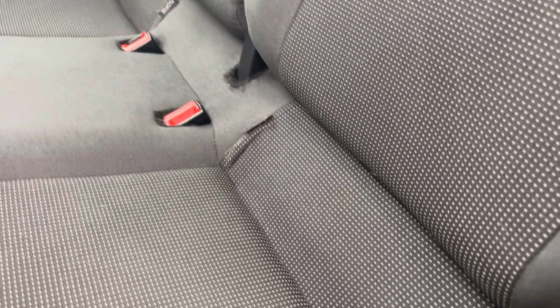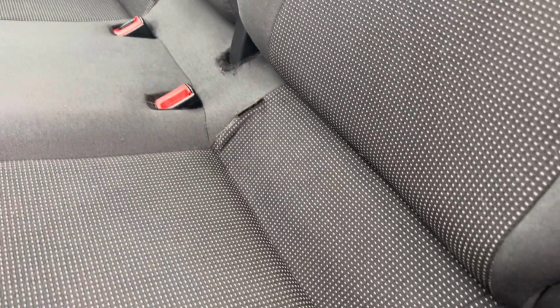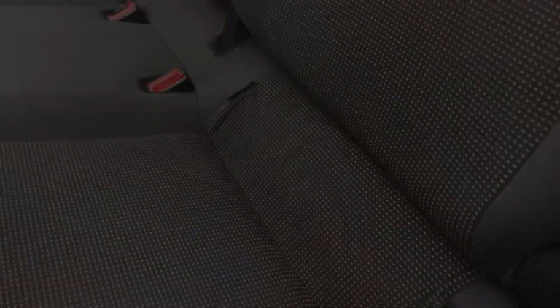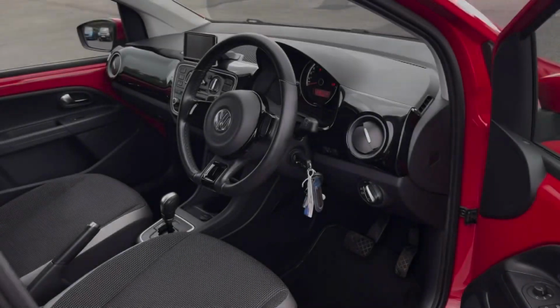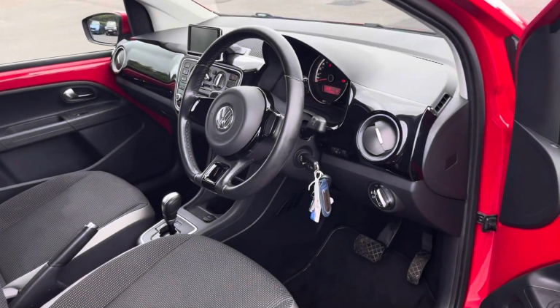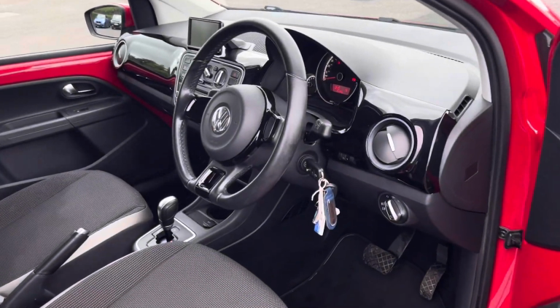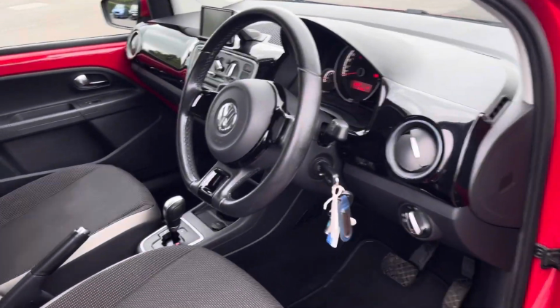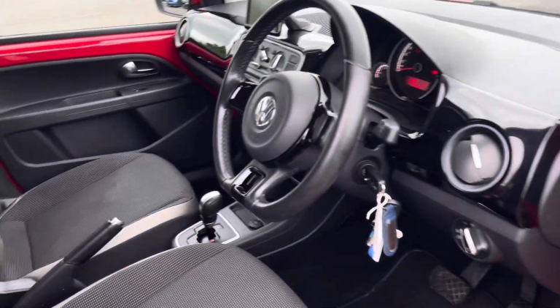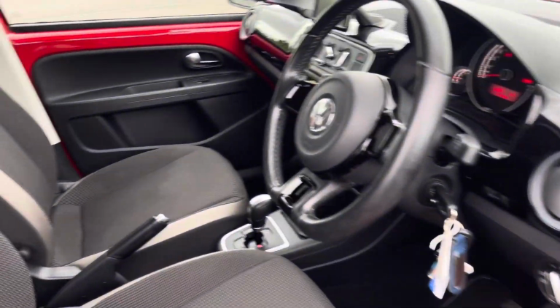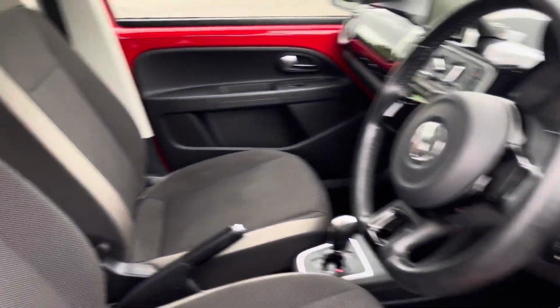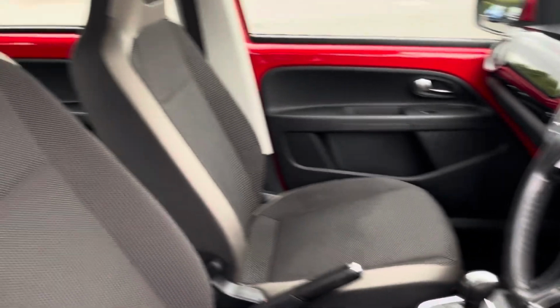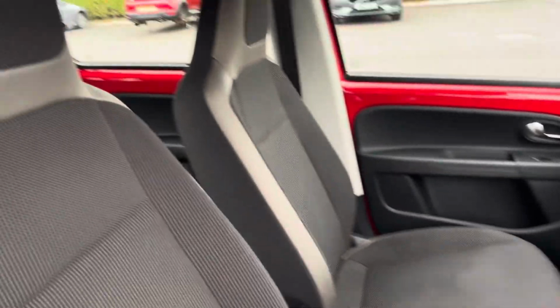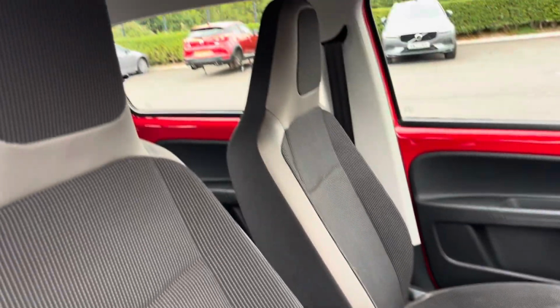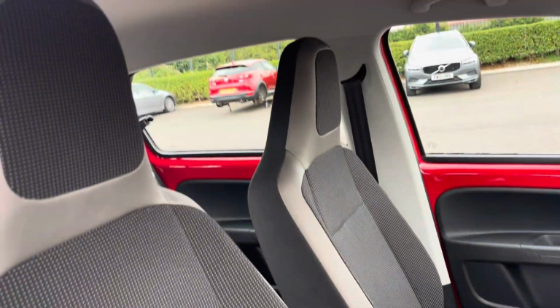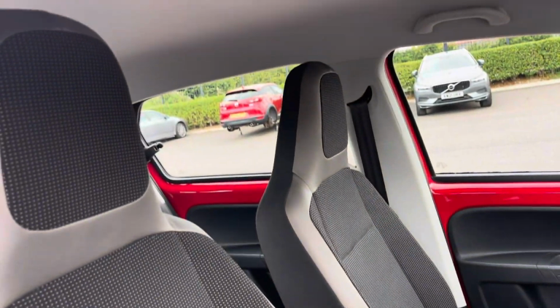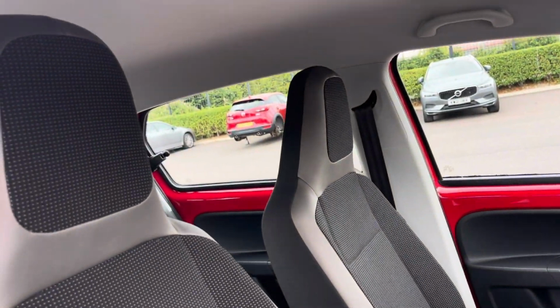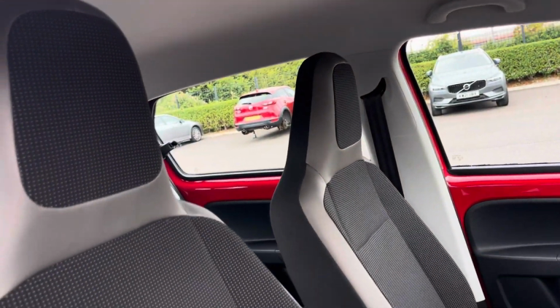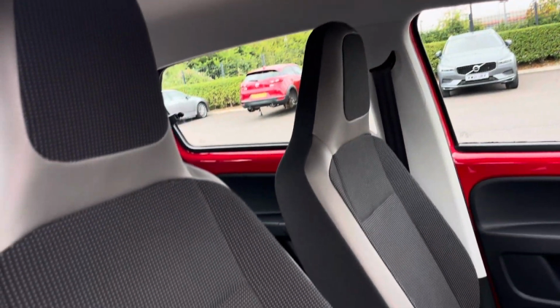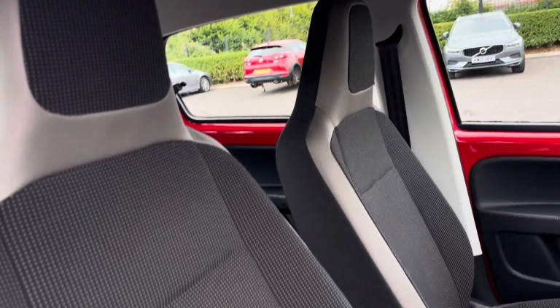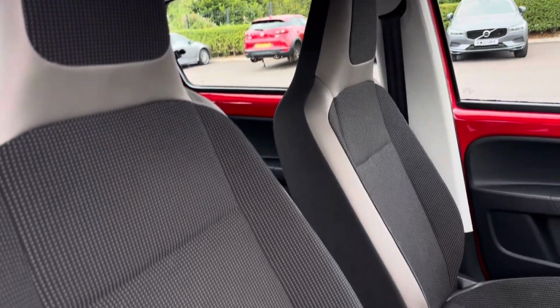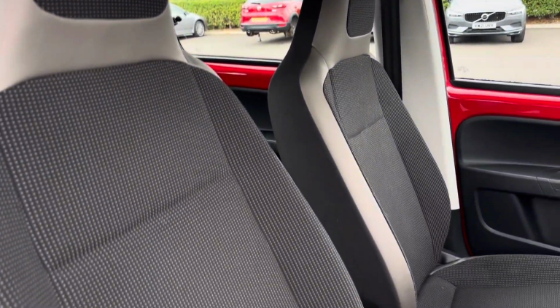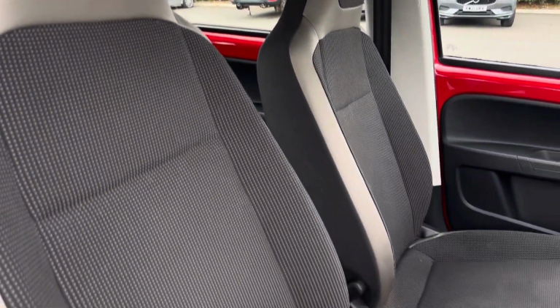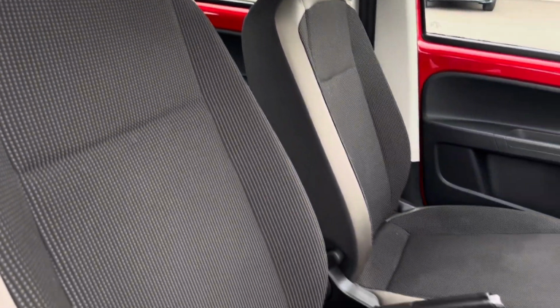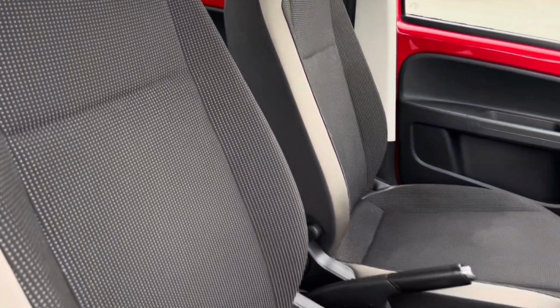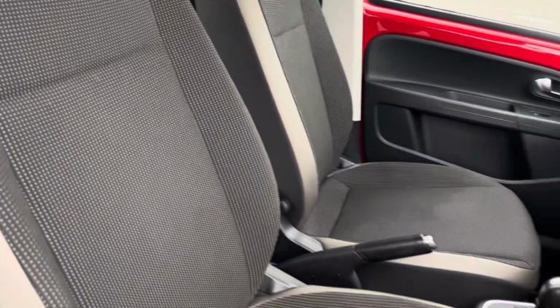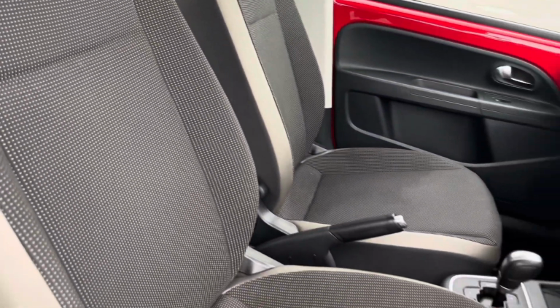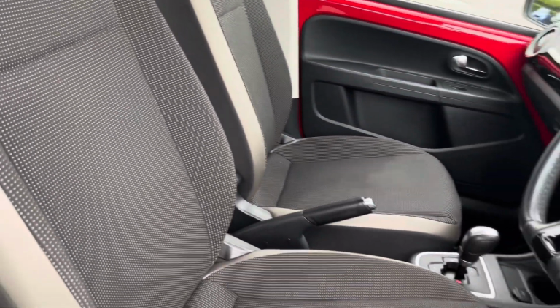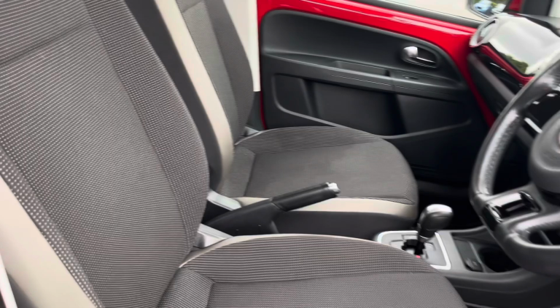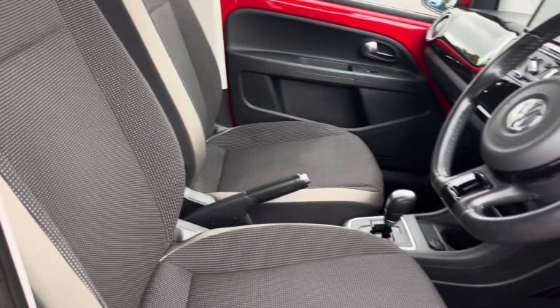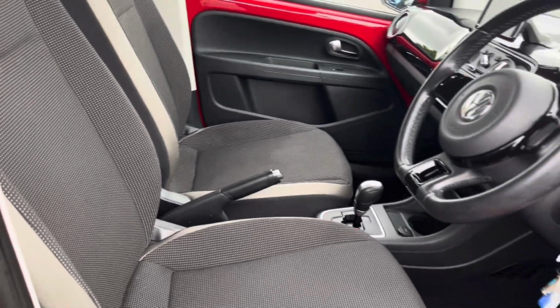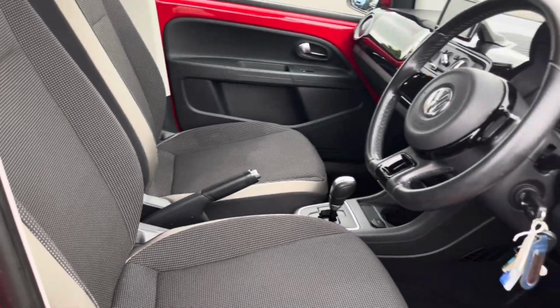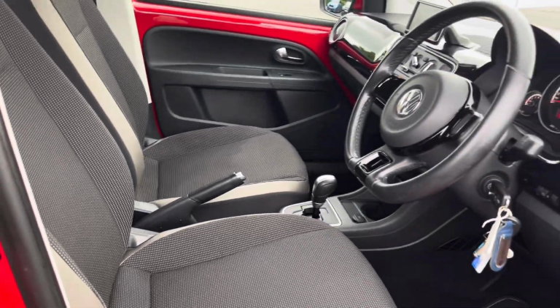Moving into the driver's side of the car now, we have the front seats. These seats can be heated, which is great for the colder mornings, and they've been designed to provide excellent comfort on those longer journeys.